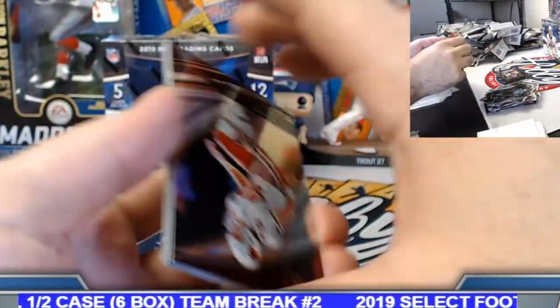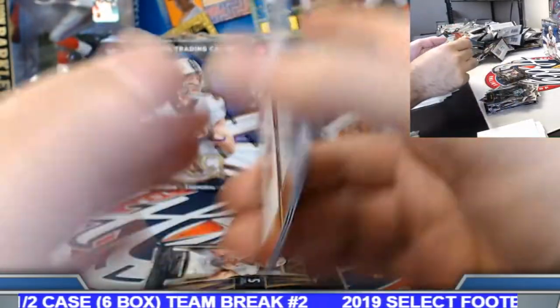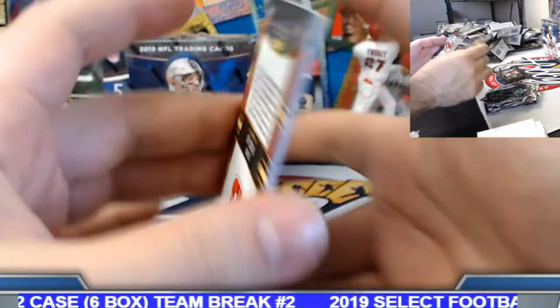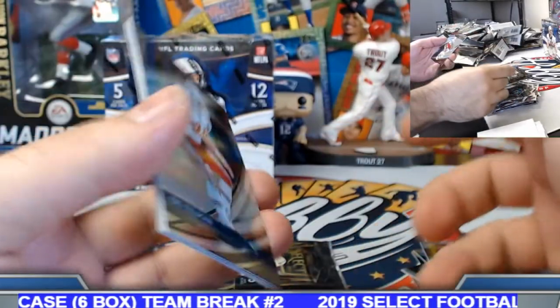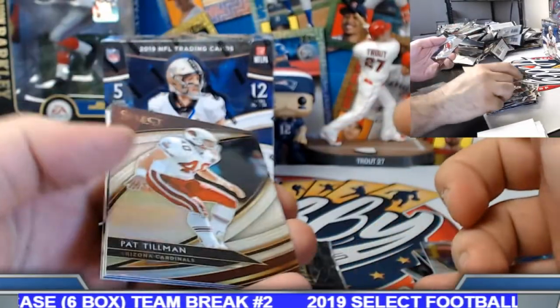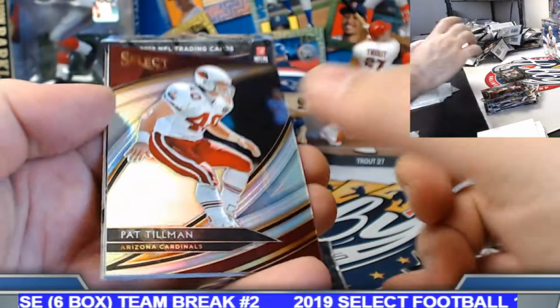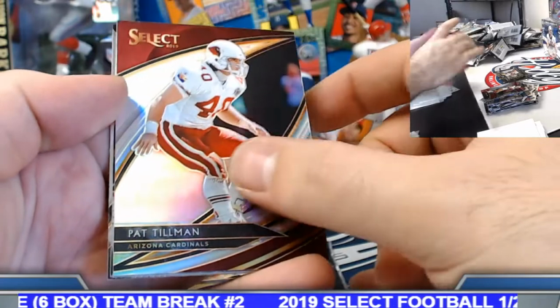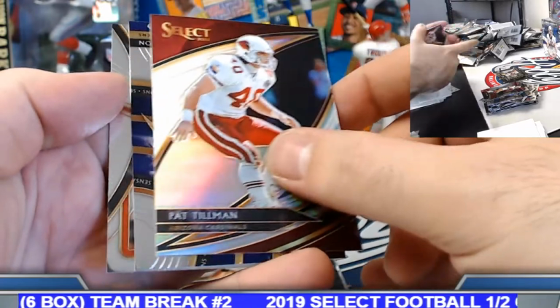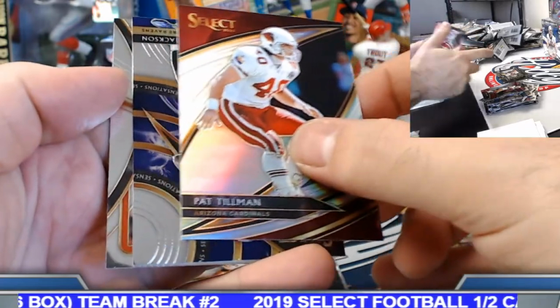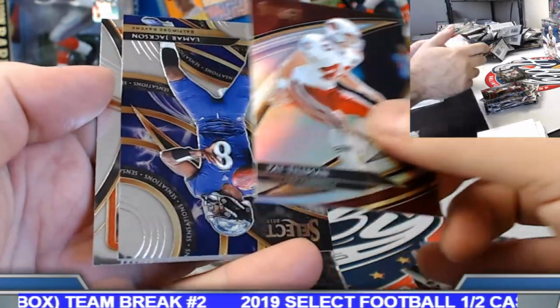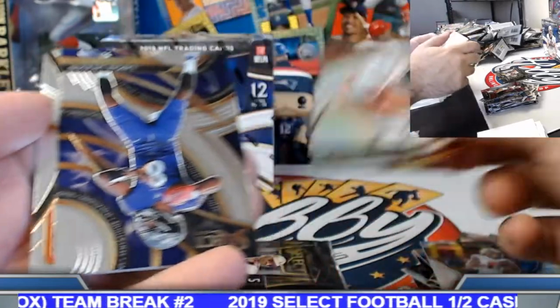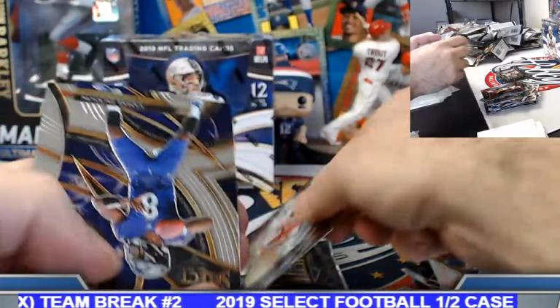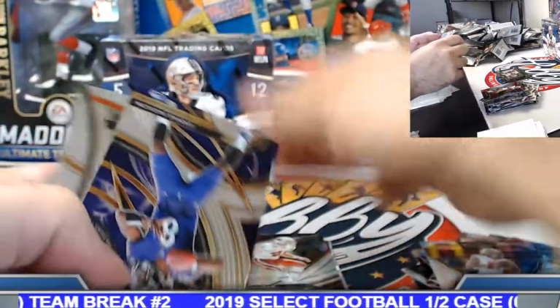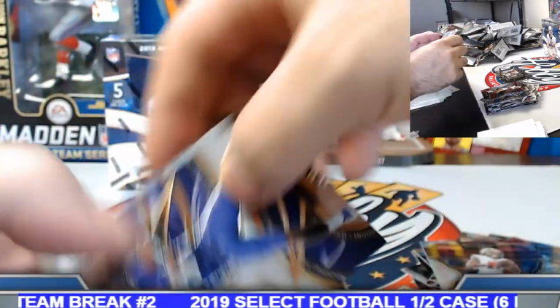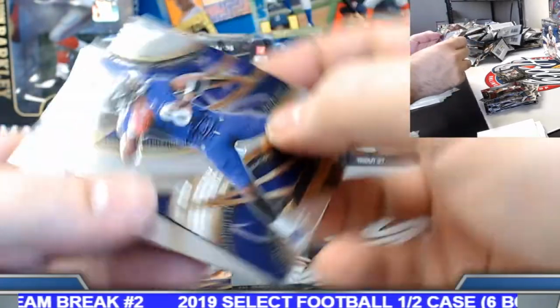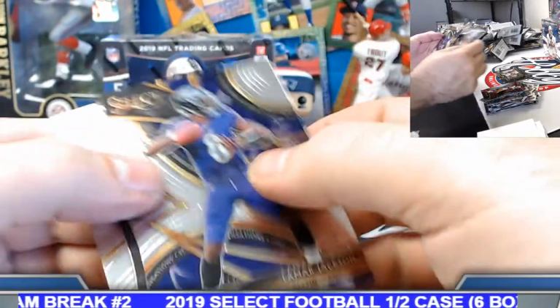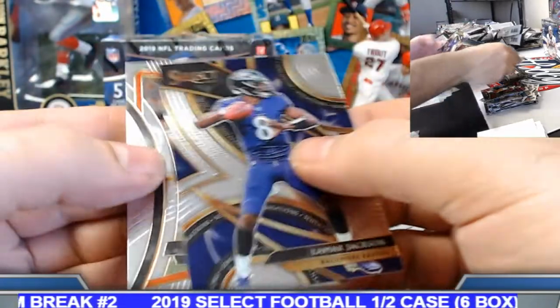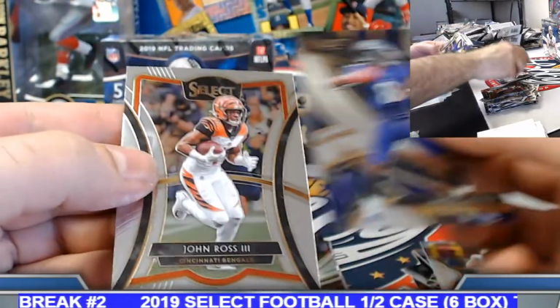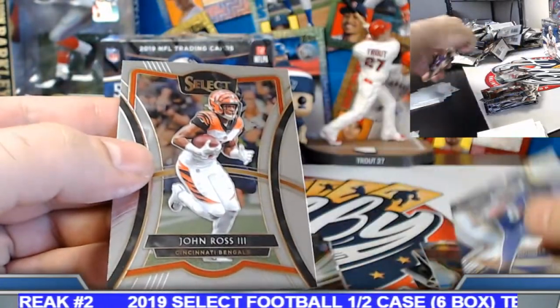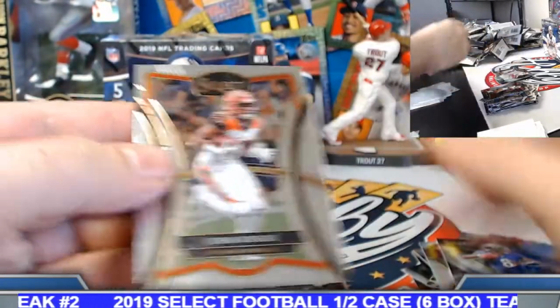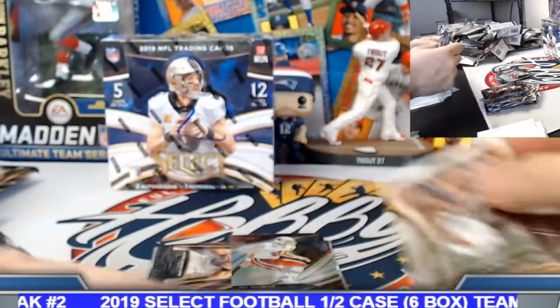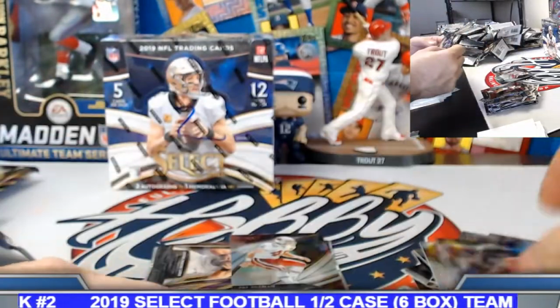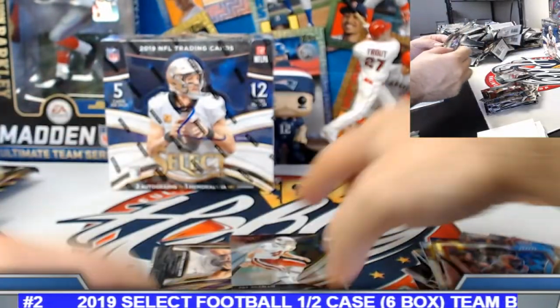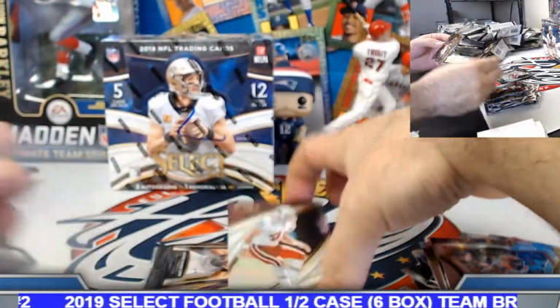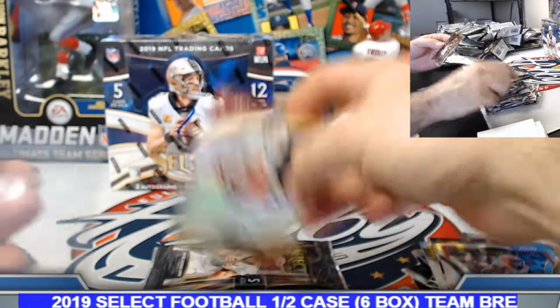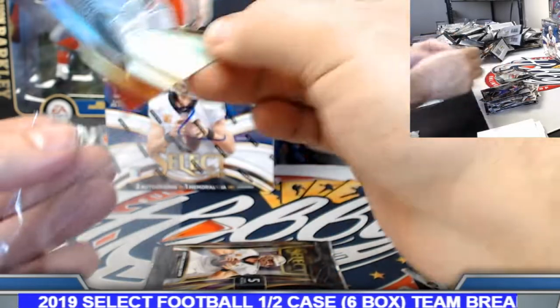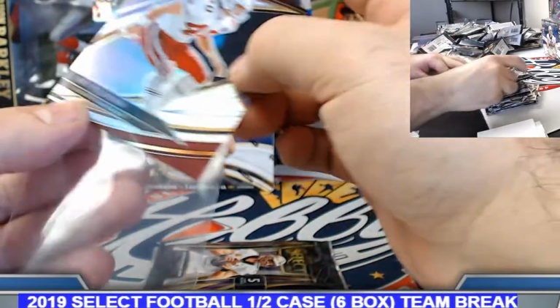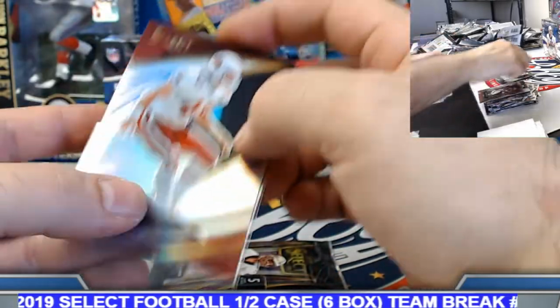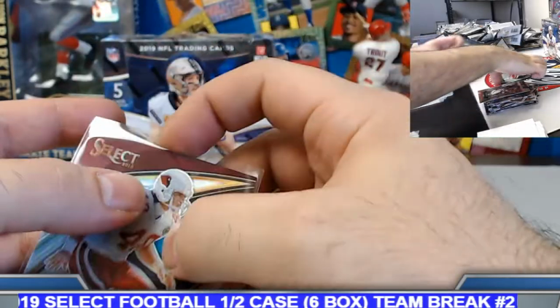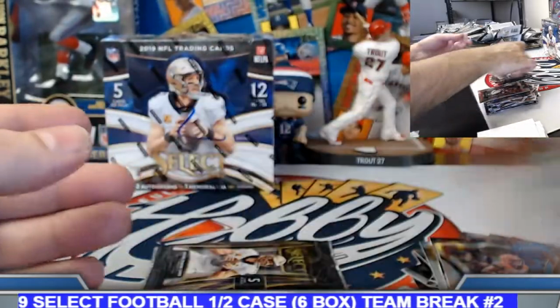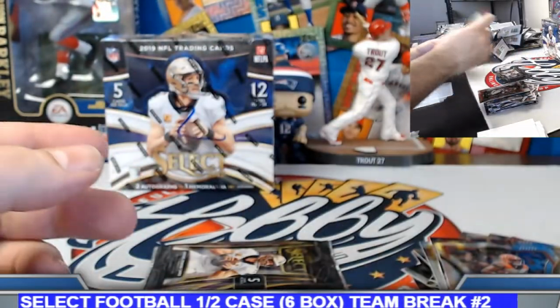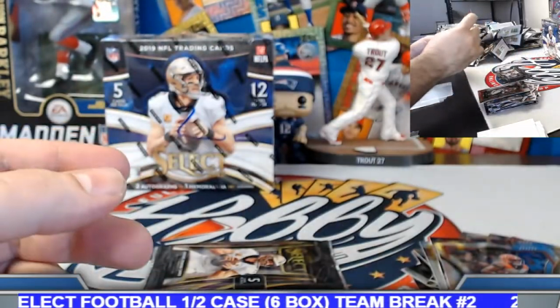Pat Tillman field level silver. Lamar insert. Last pack of box number five.